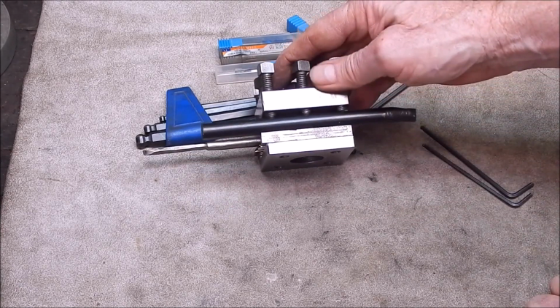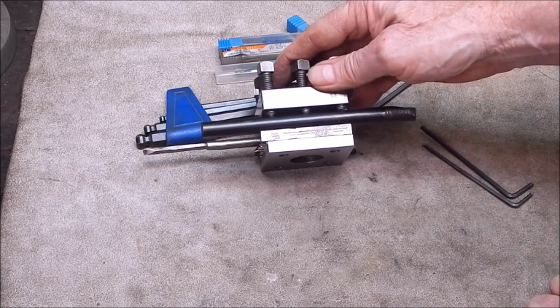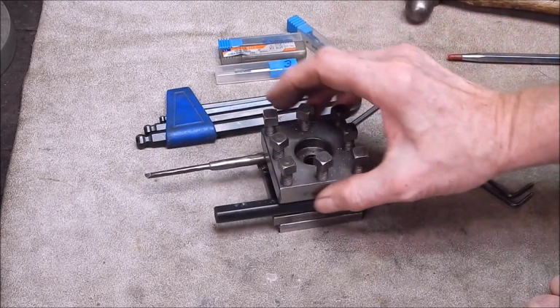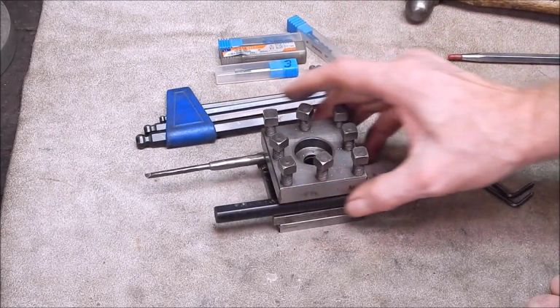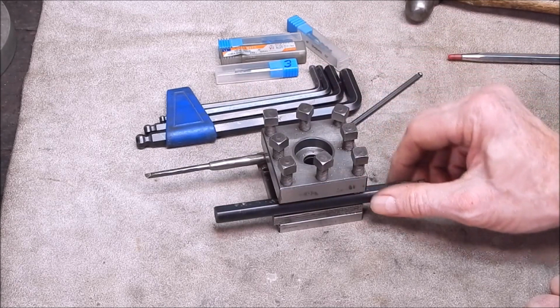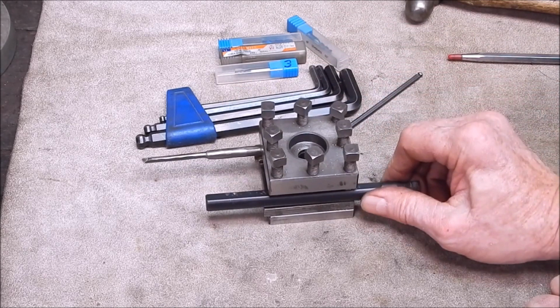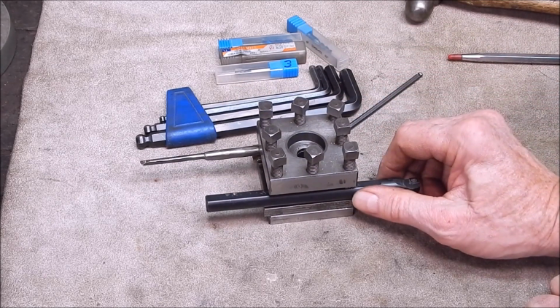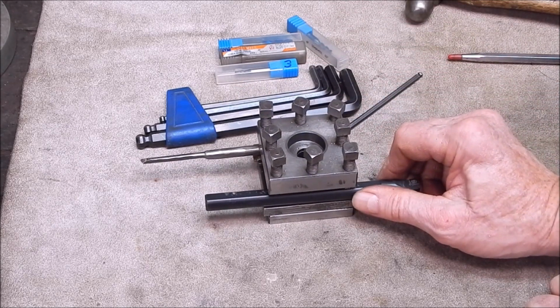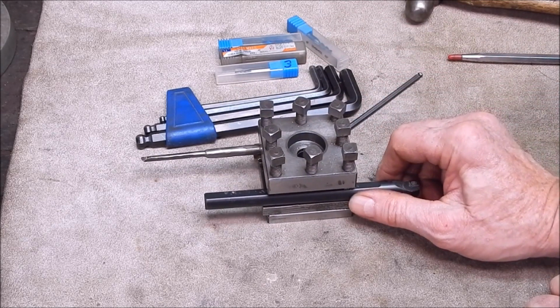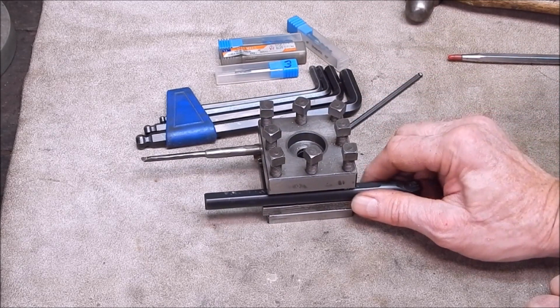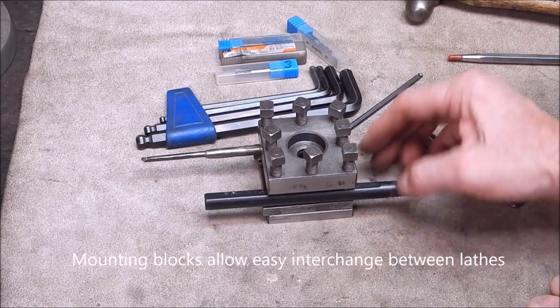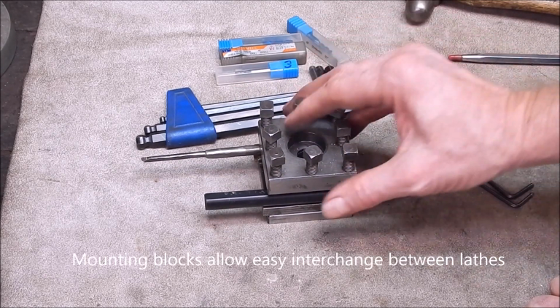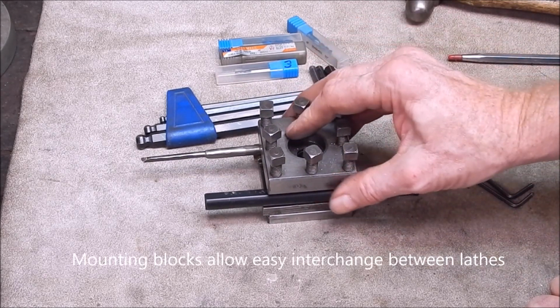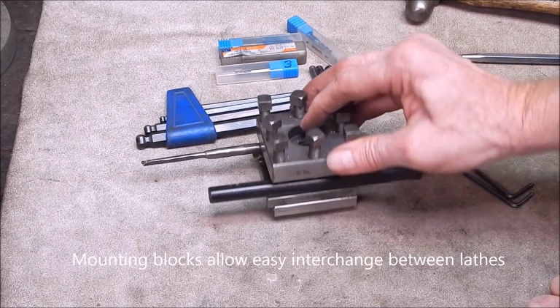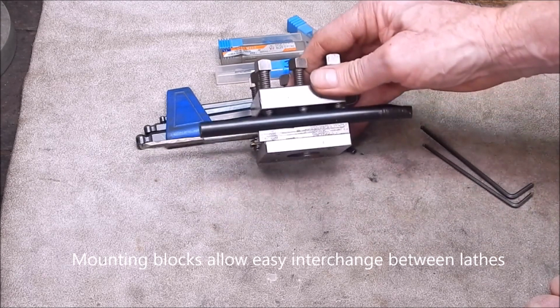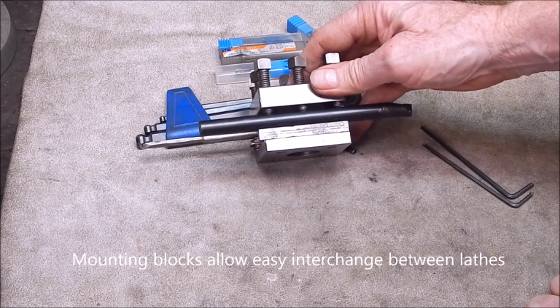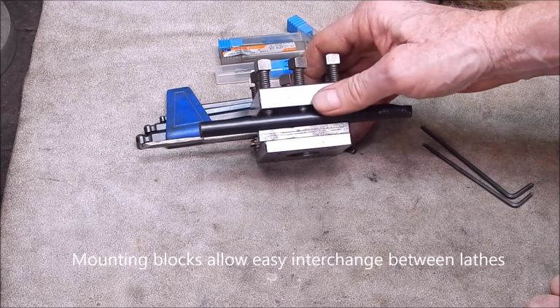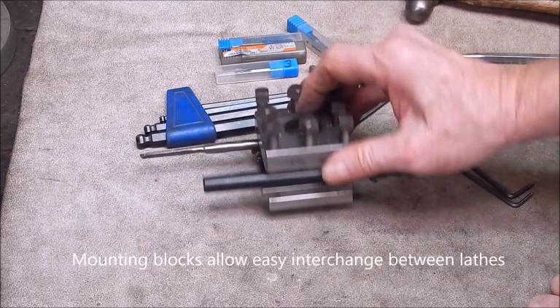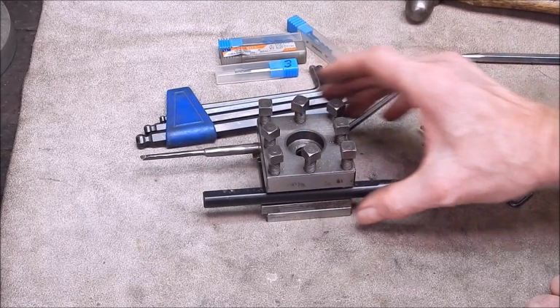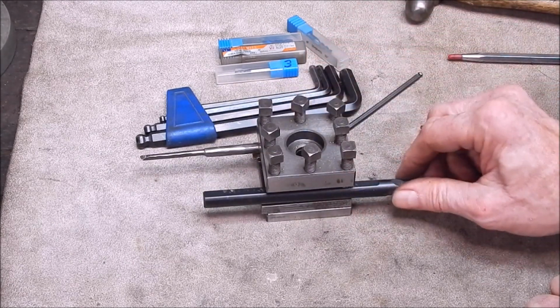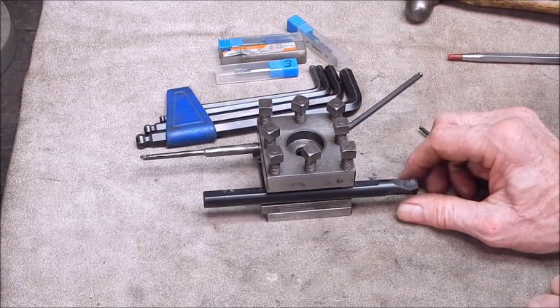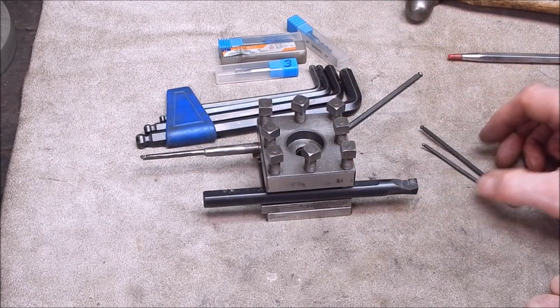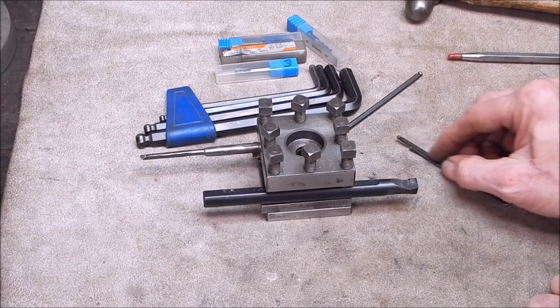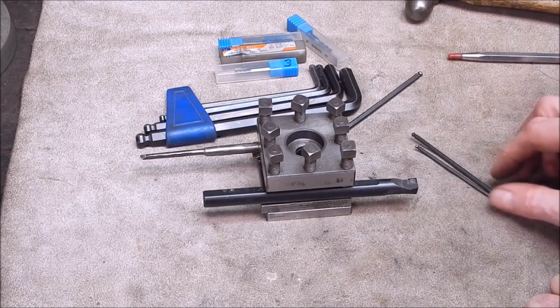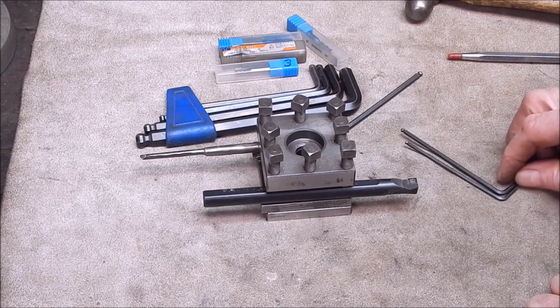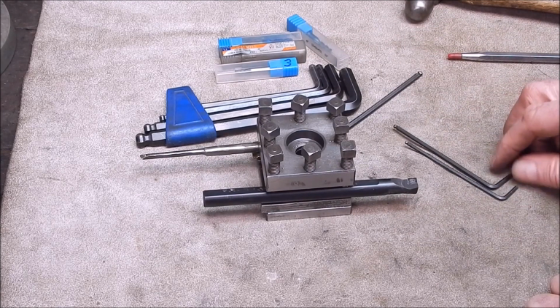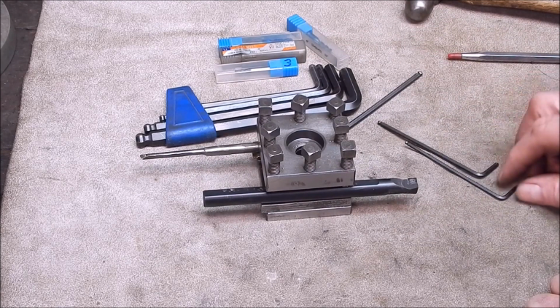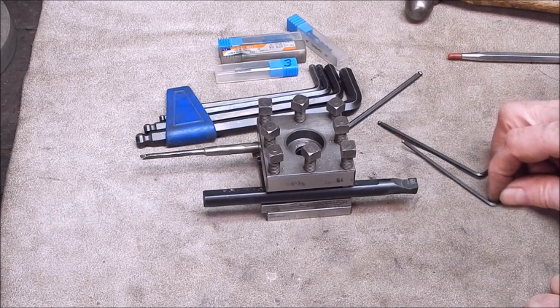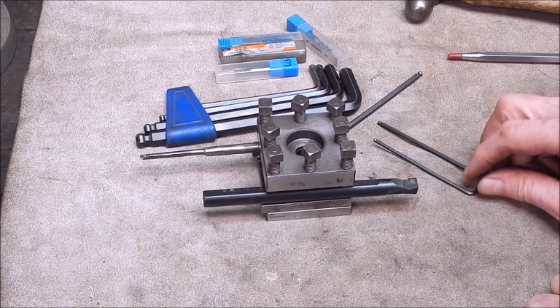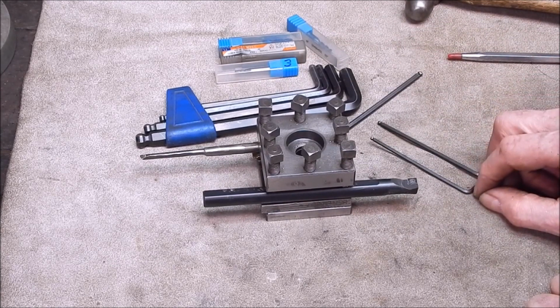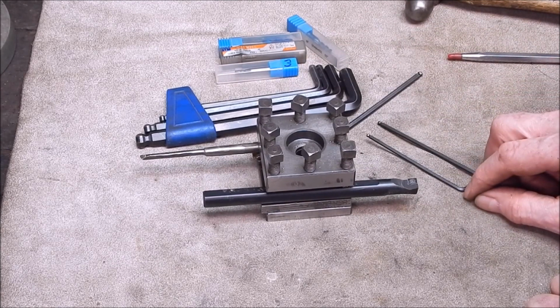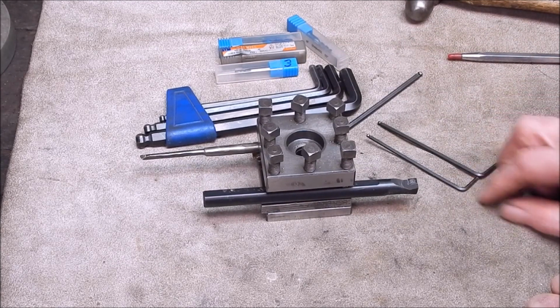So today's mission is just to make up some mounting blocks. There are various ways you can do this — you can make up a whole new four-way tool post holder and bore holes in it for various sizes, or you can just make up some mounting blocks, which is what I'm going to do. I'll show you how to do it, how easy it is, and we'll get on with it.